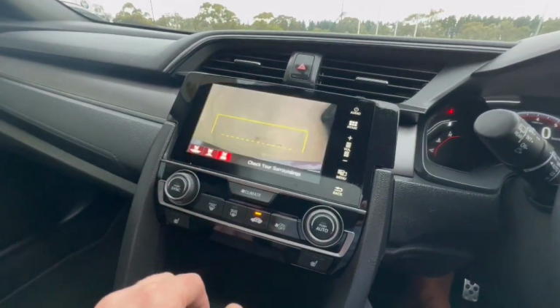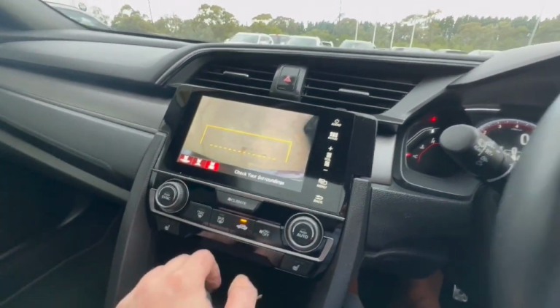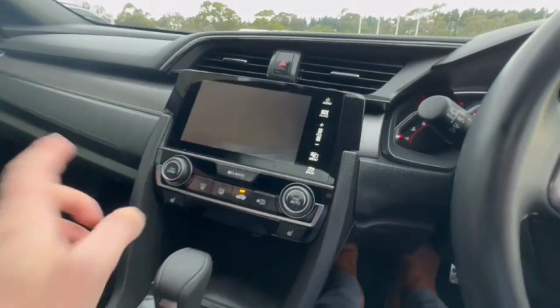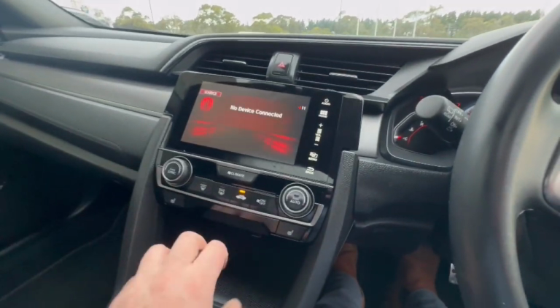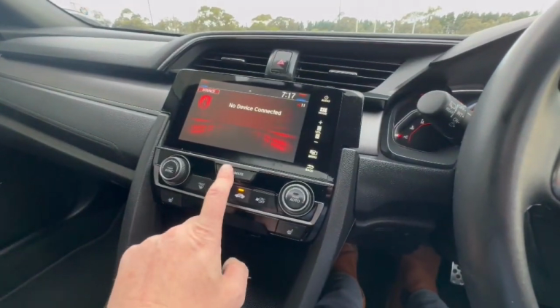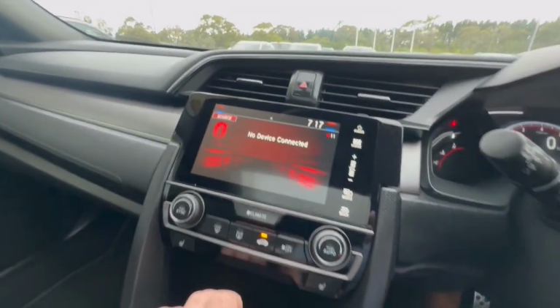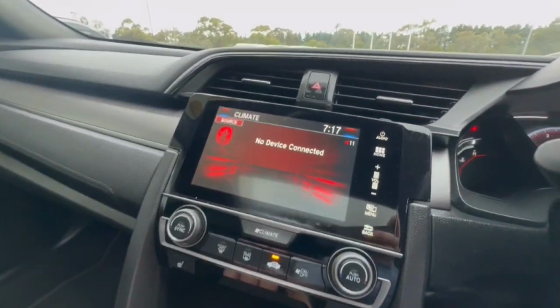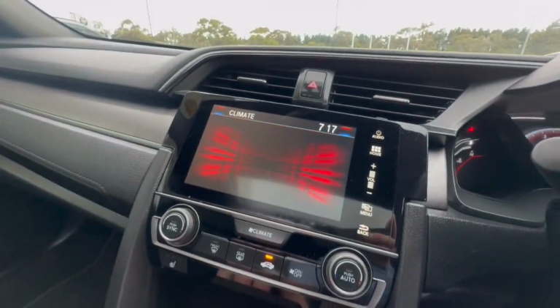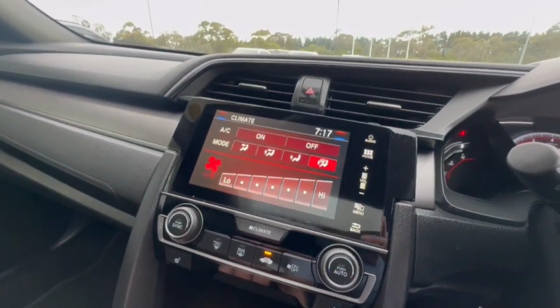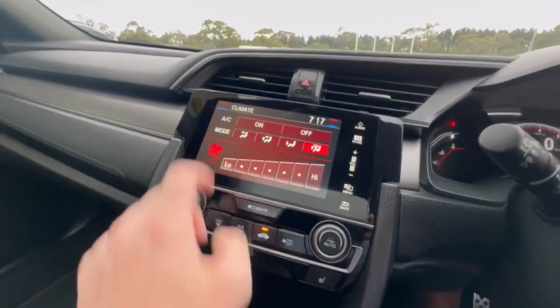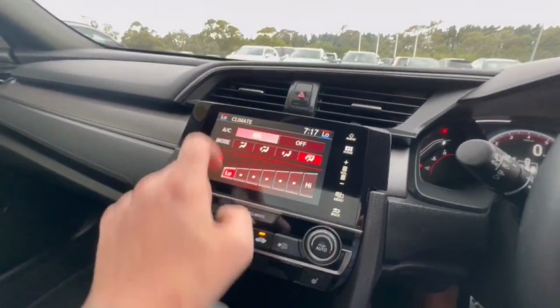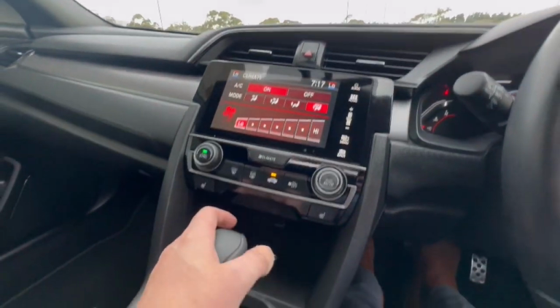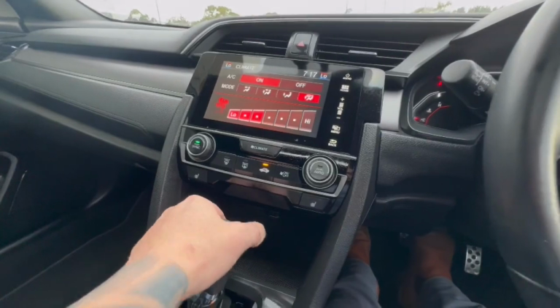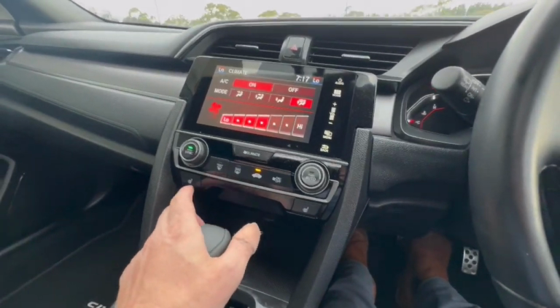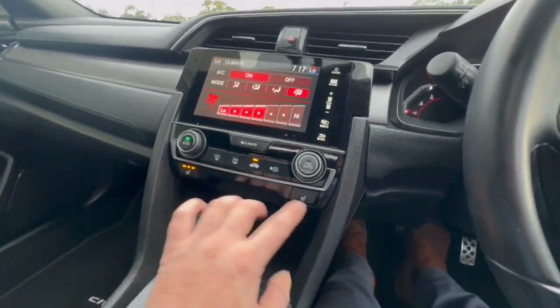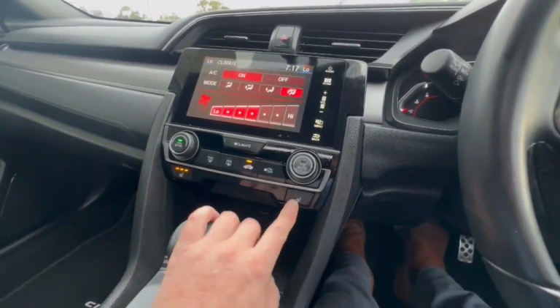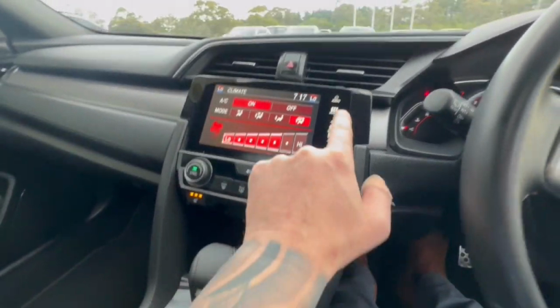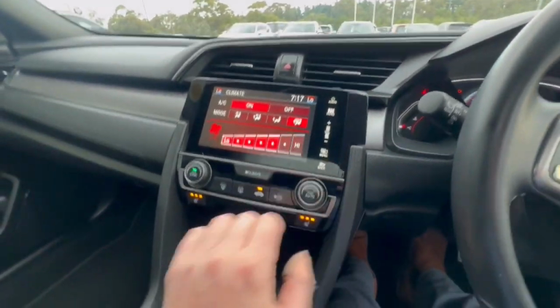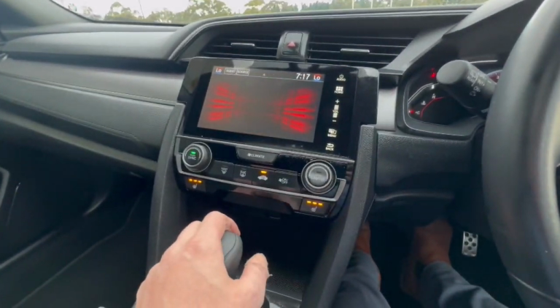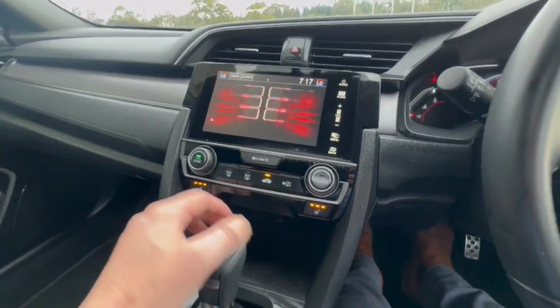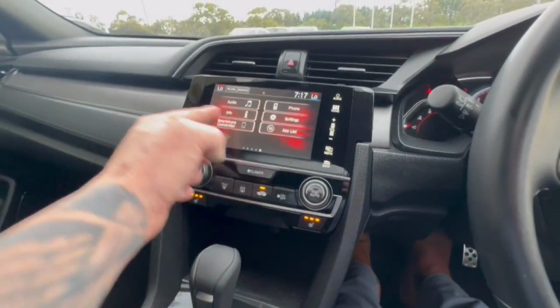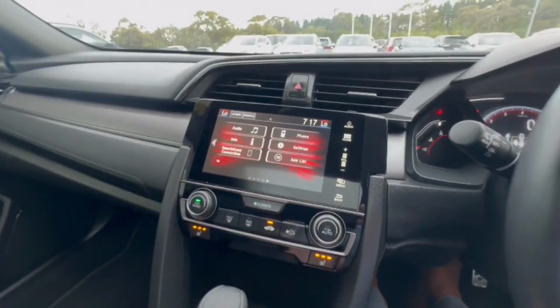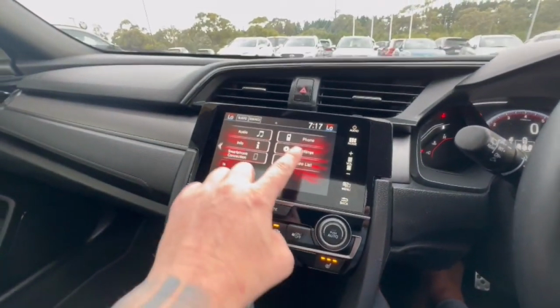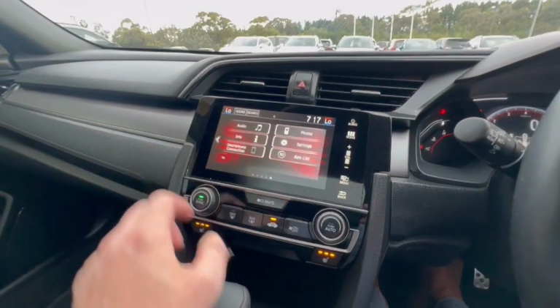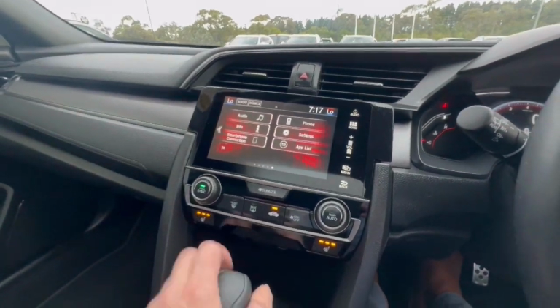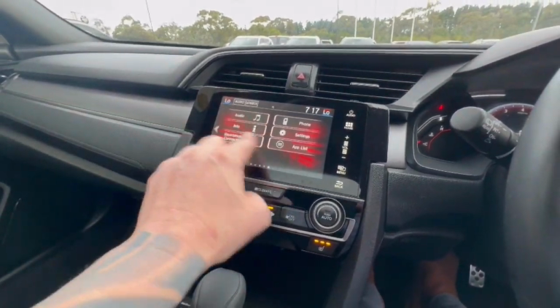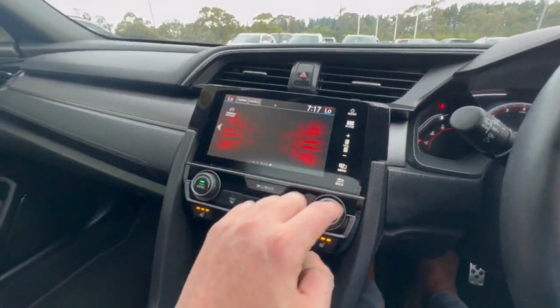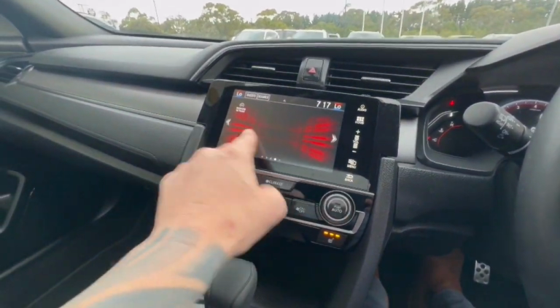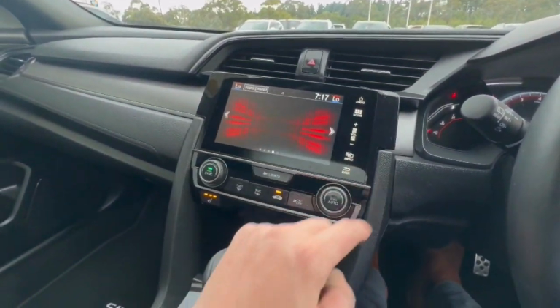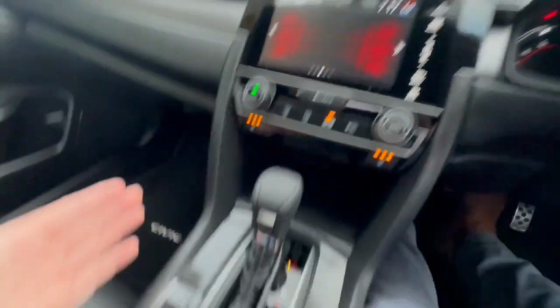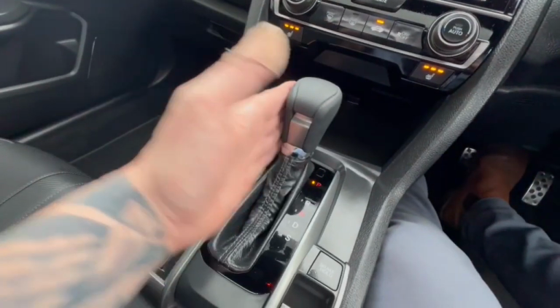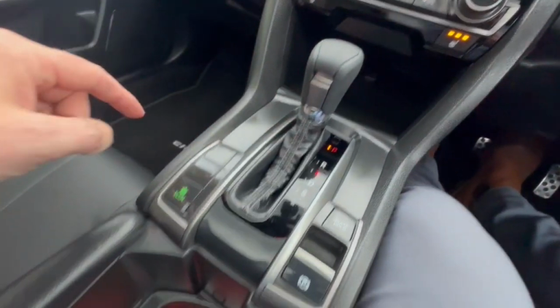You do get your climate control which comes up very clear, and you do get heated front seats as well as a very clear screen here that you can connect apps to. Automatic transmission as well.